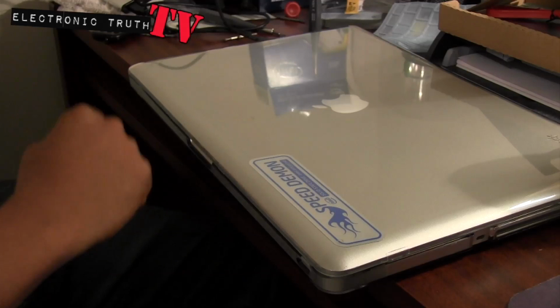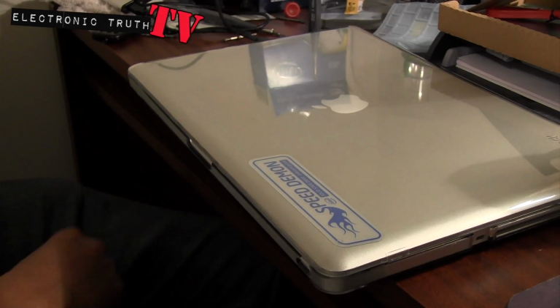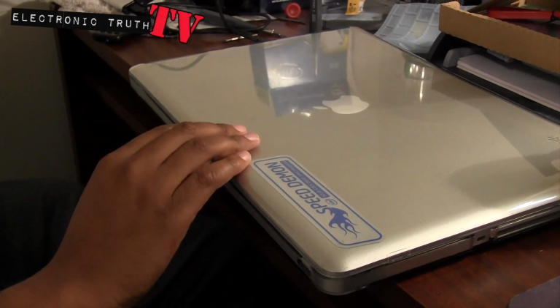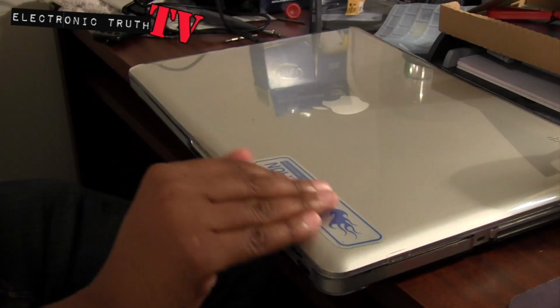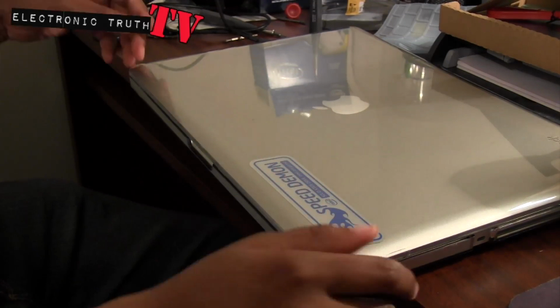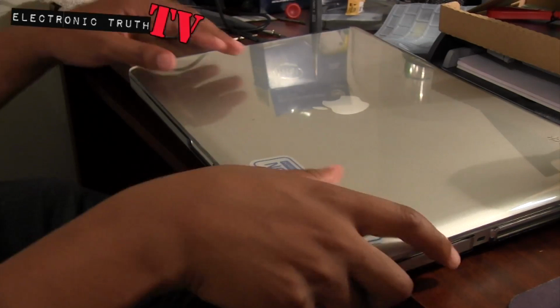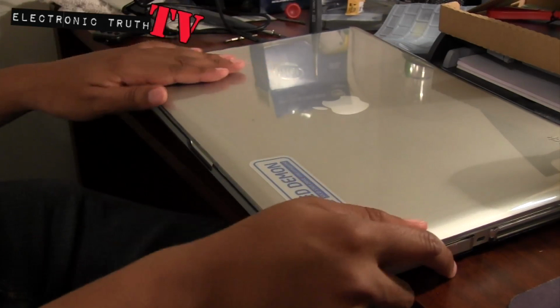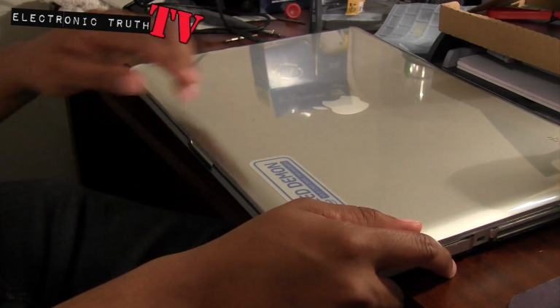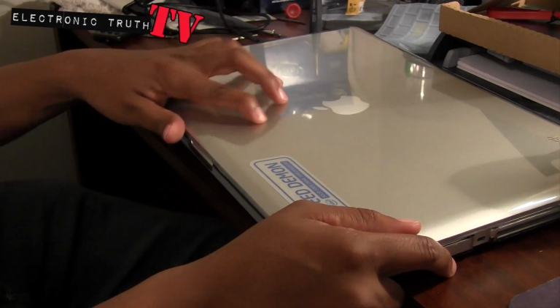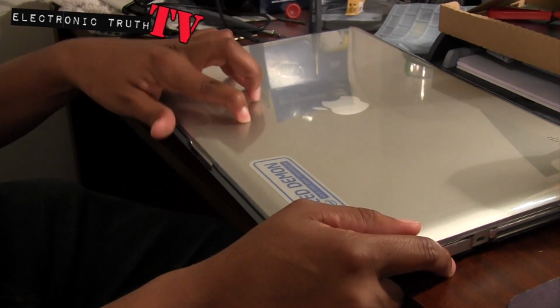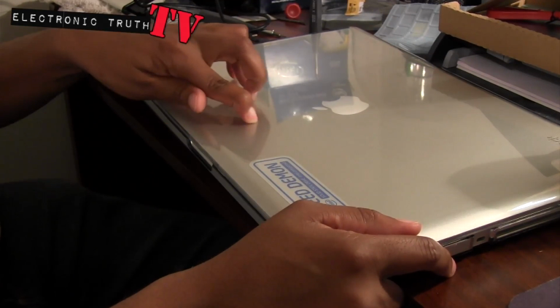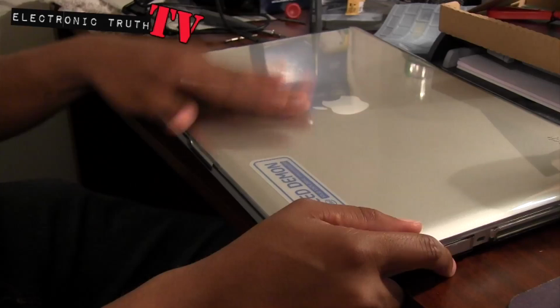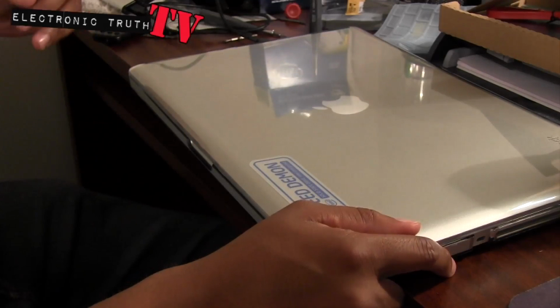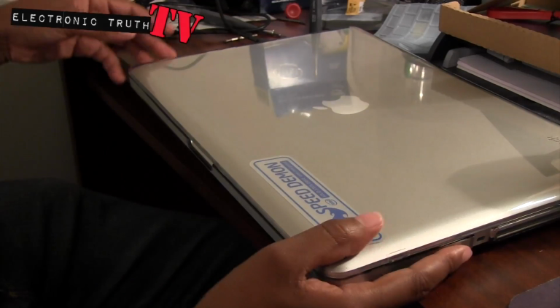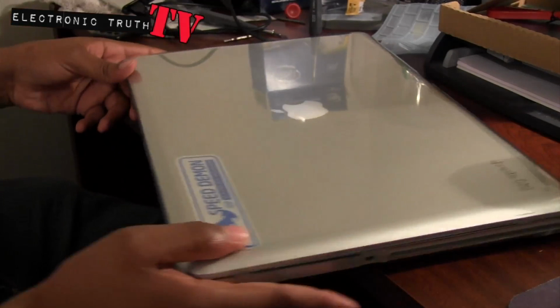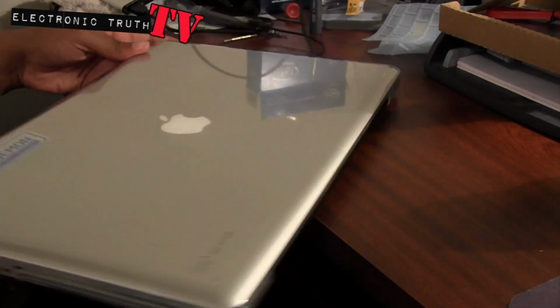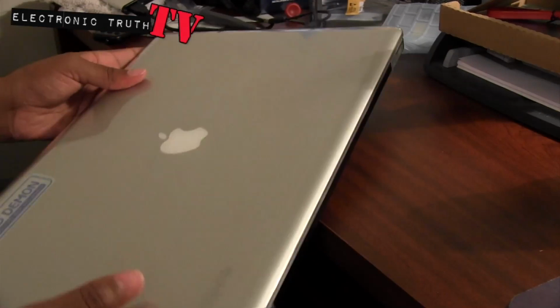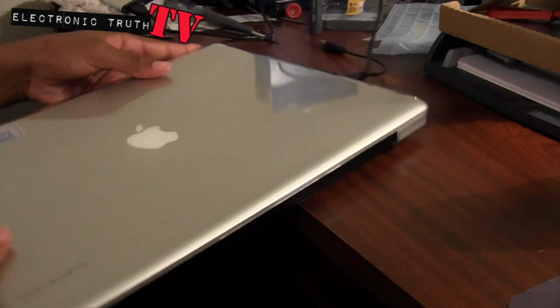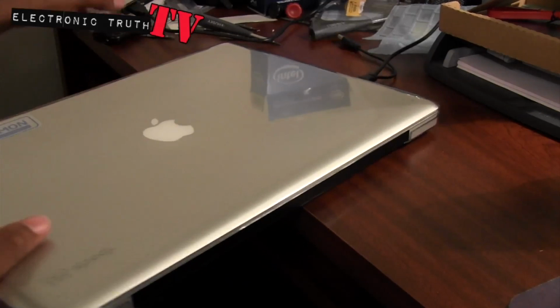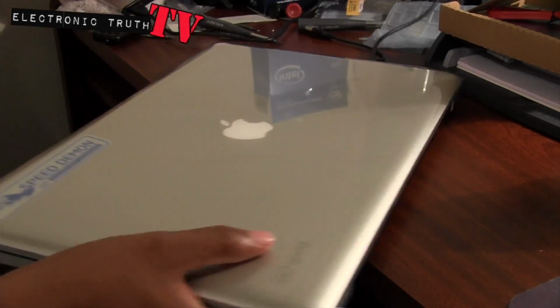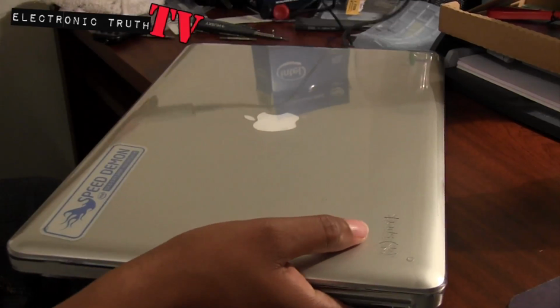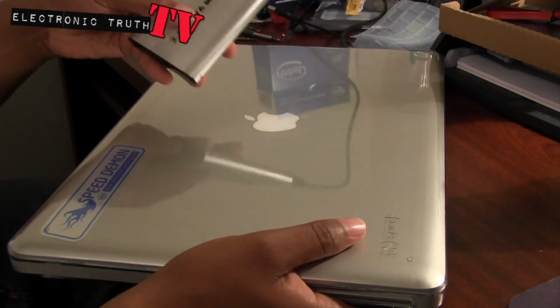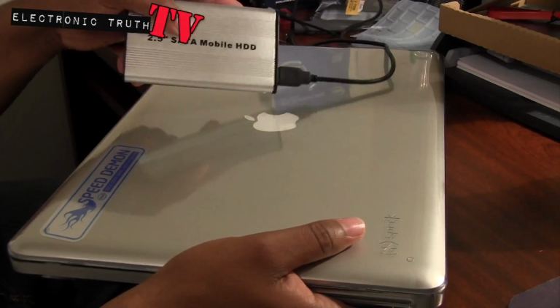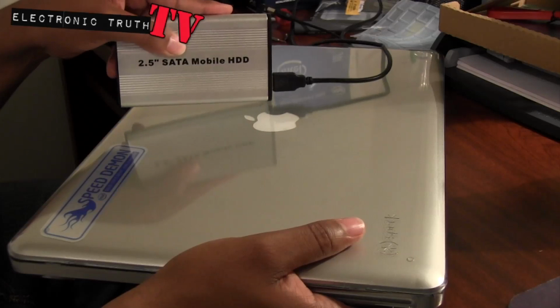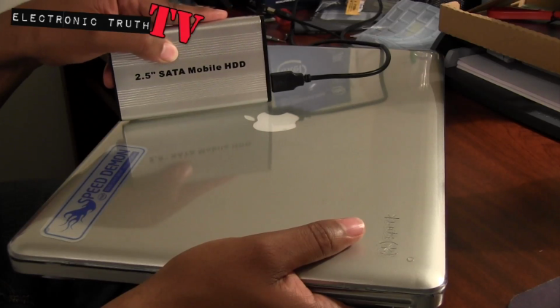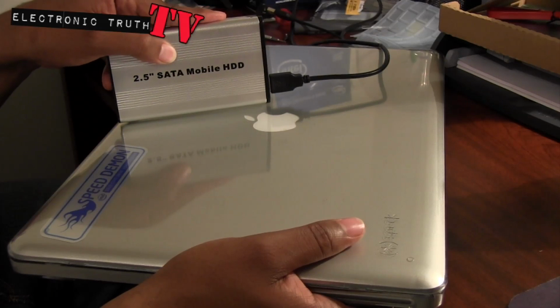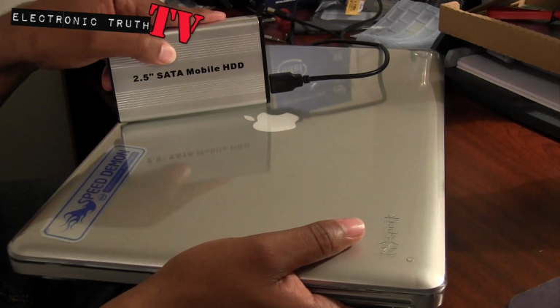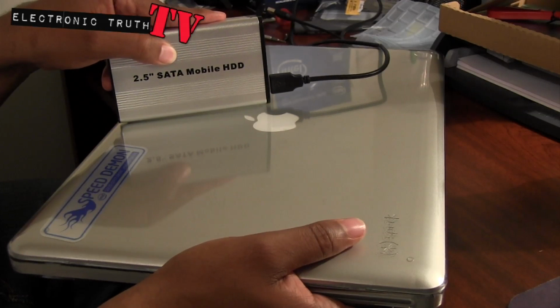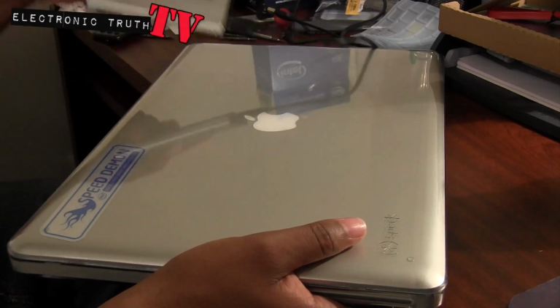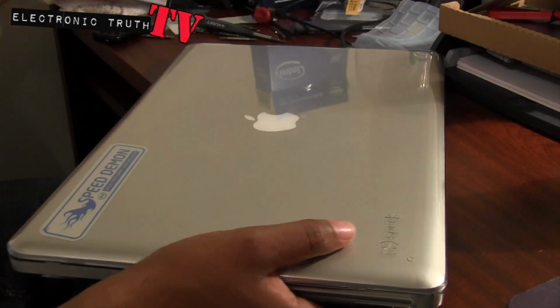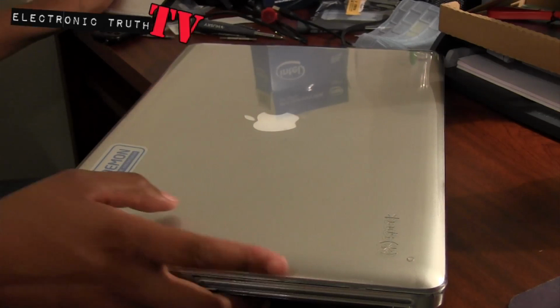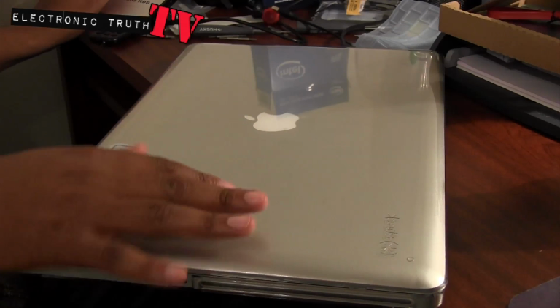Alright guys, so I just got the drive in and I've got the old drive in my external SATA mobile HDD kit so I can boot from it, so I can make this other drive Mac friendly.